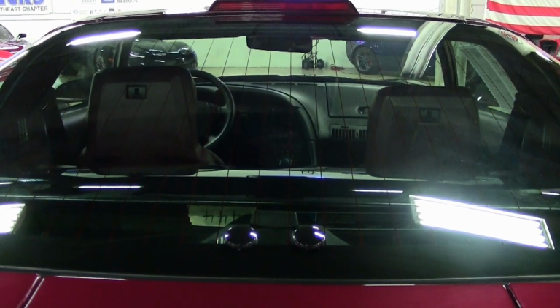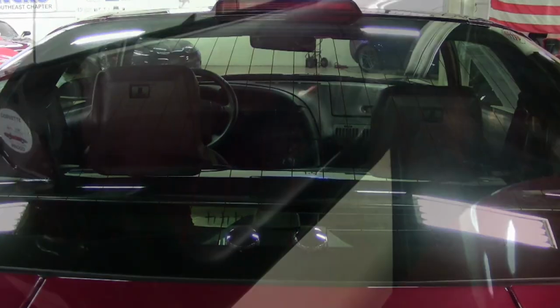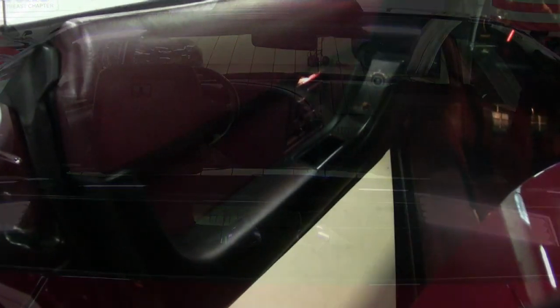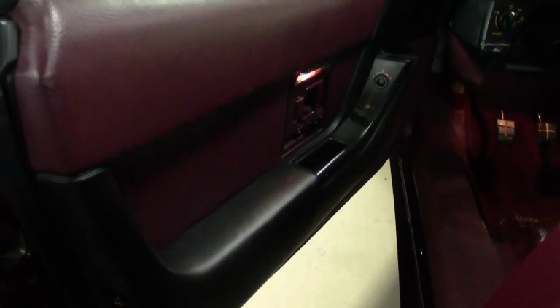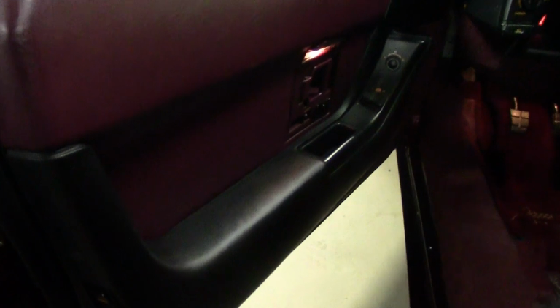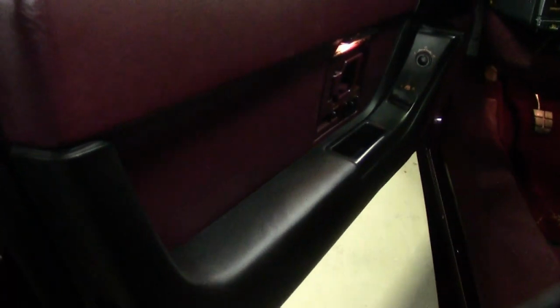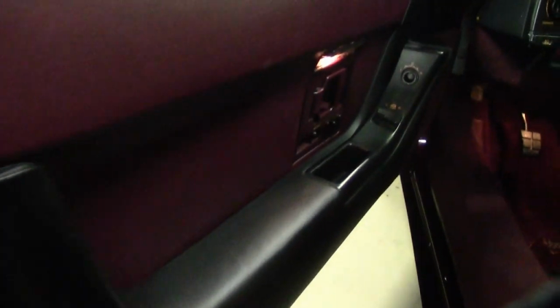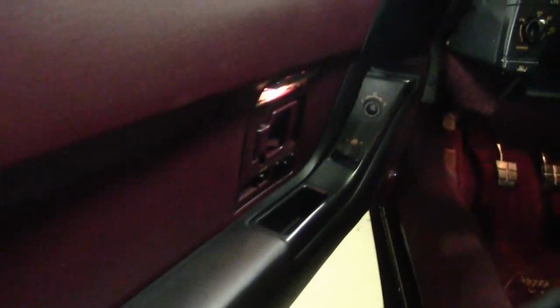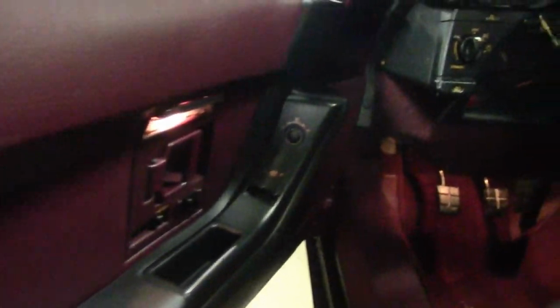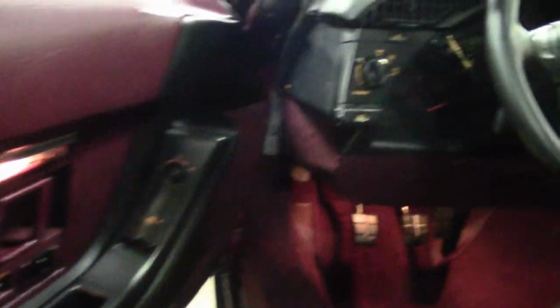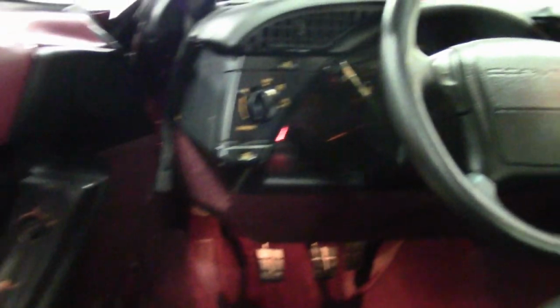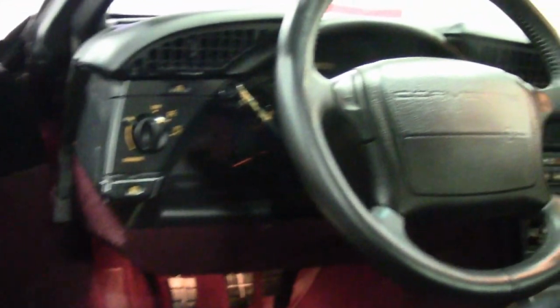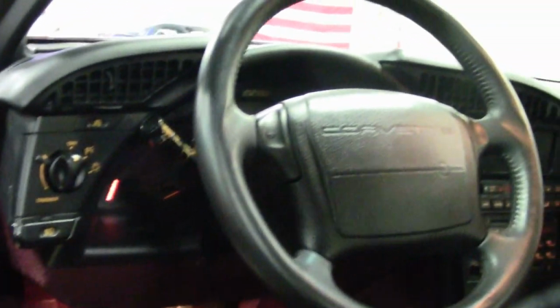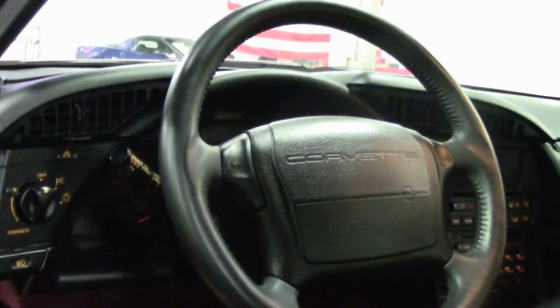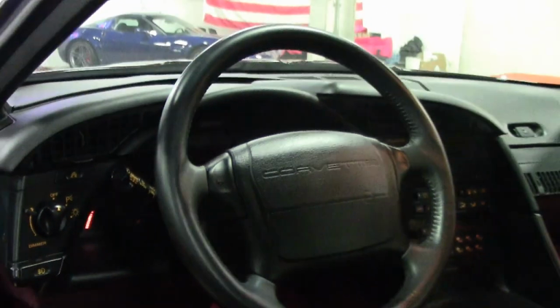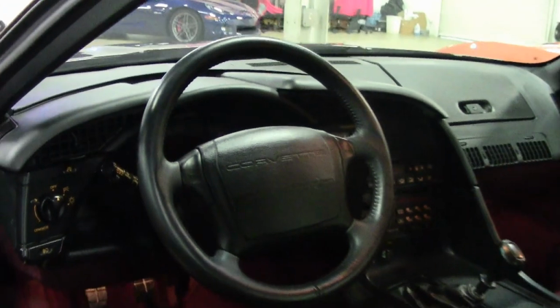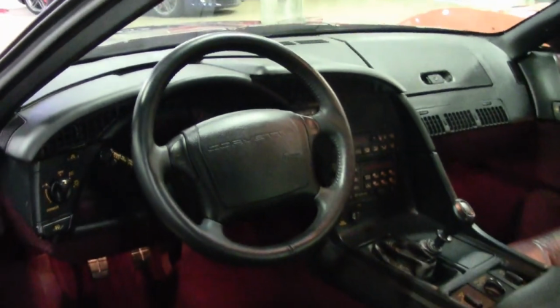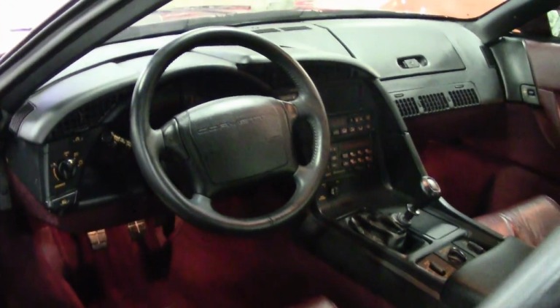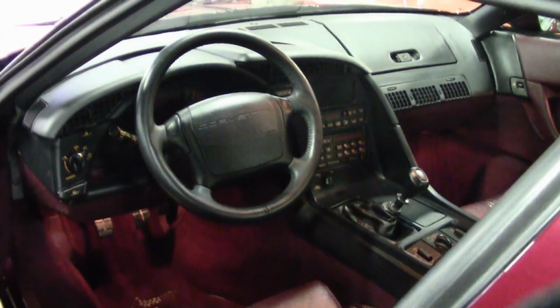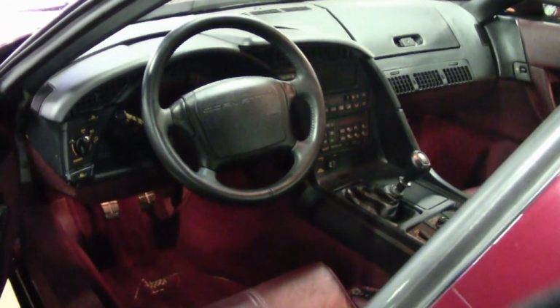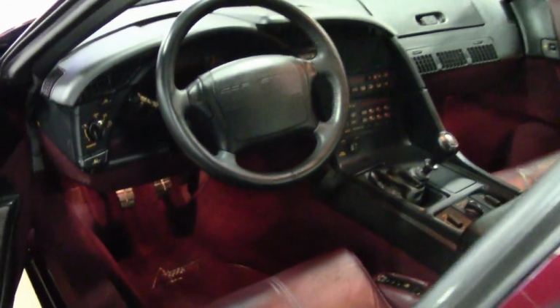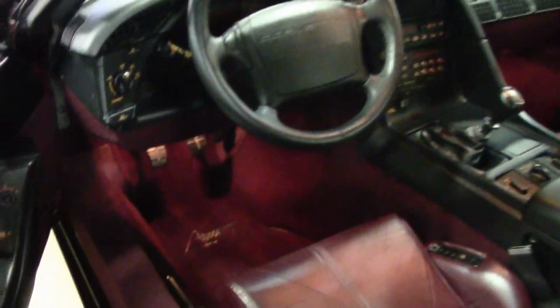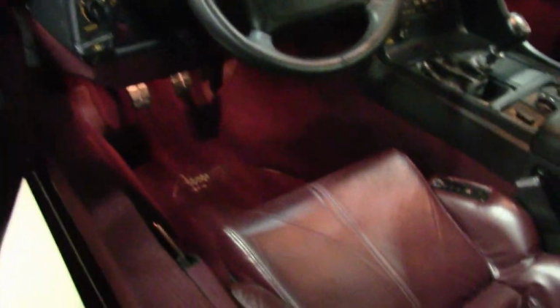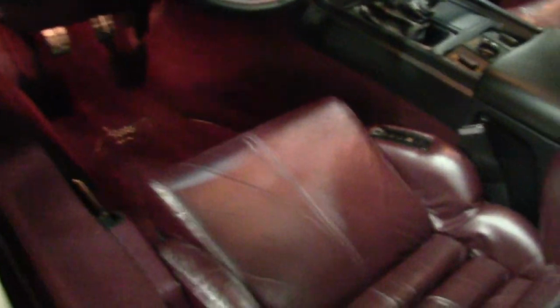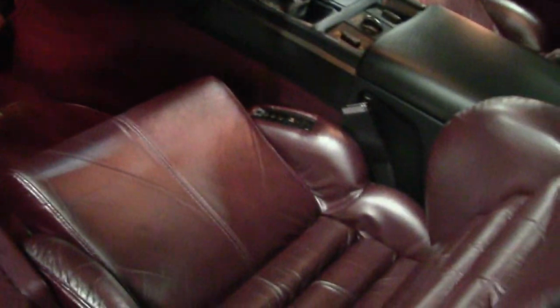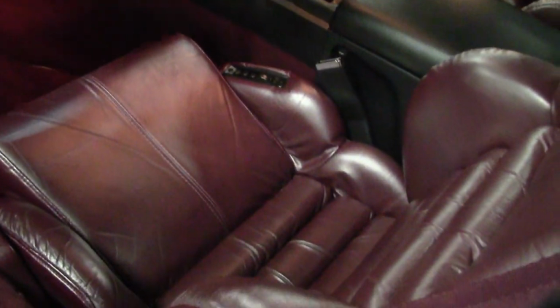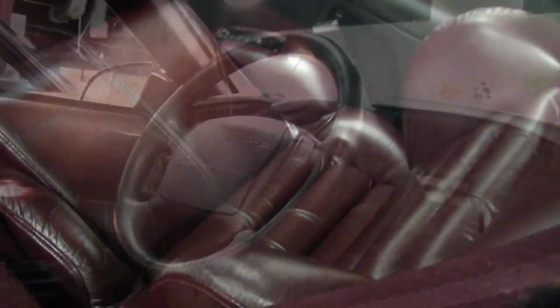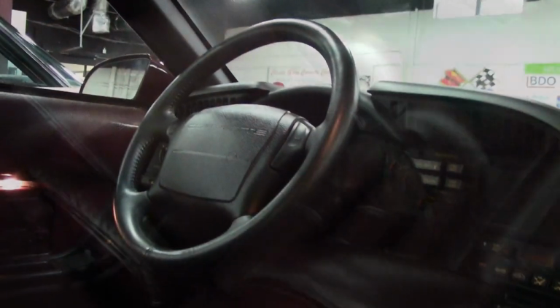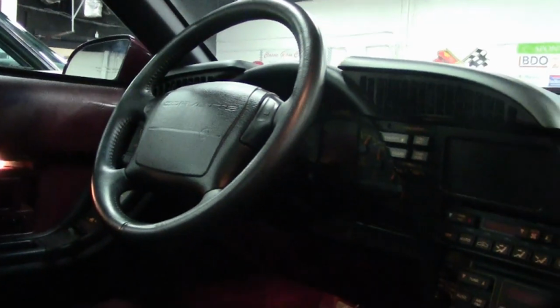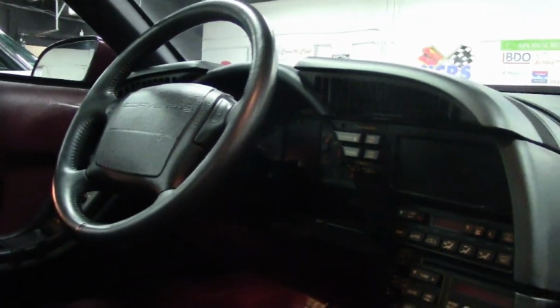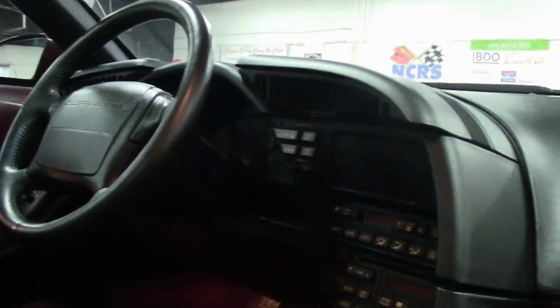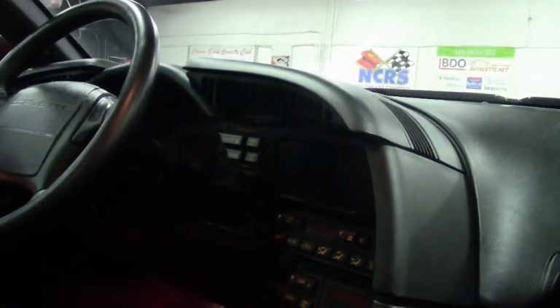This car has really been a trailer queen. It's appeared at Corvette shows all over the country and has the trophies to prove it. The most recent owner even went so far as to install a drive-on lift in his home garage so he could detail the underside of the car.